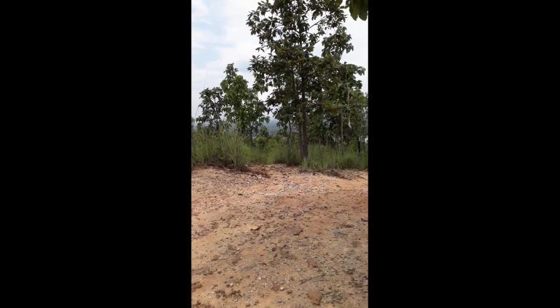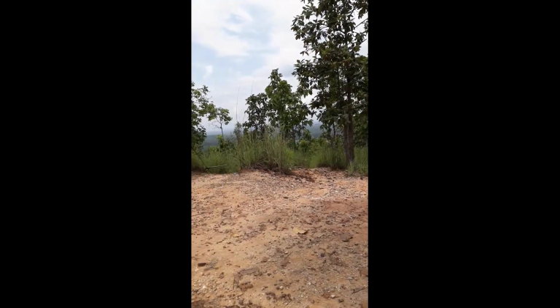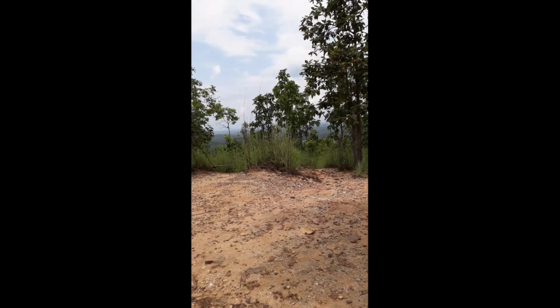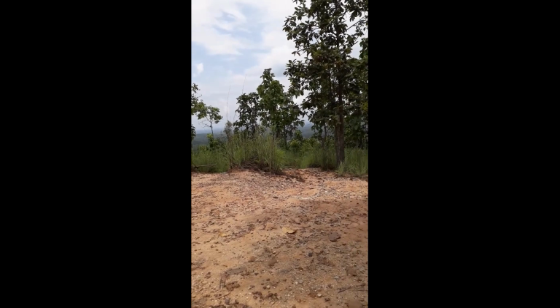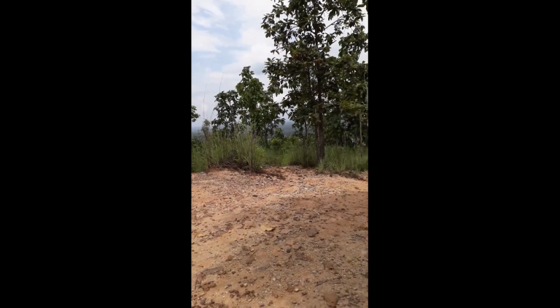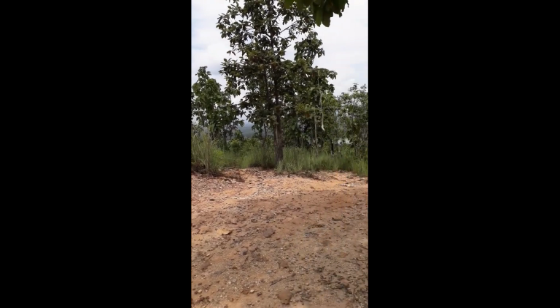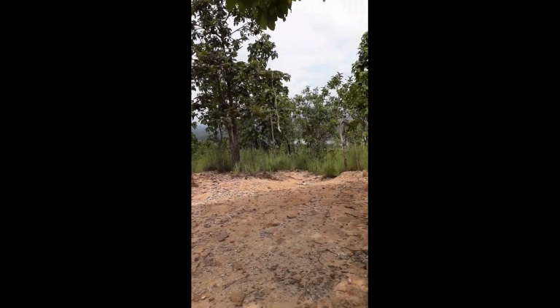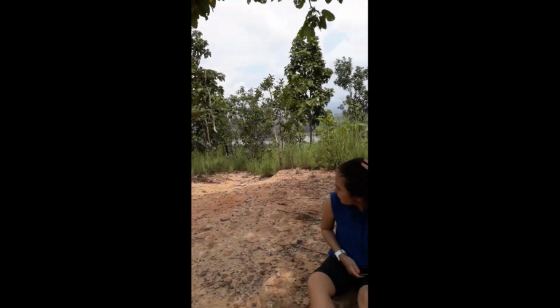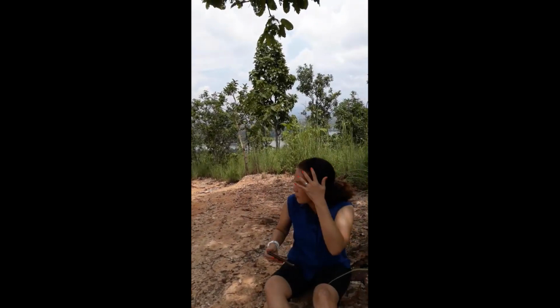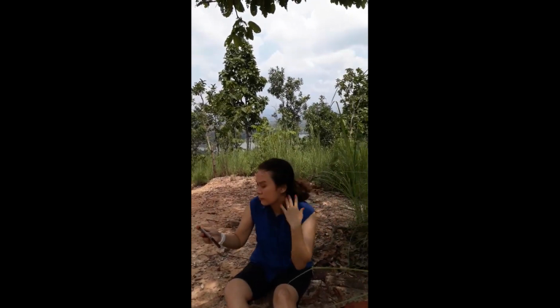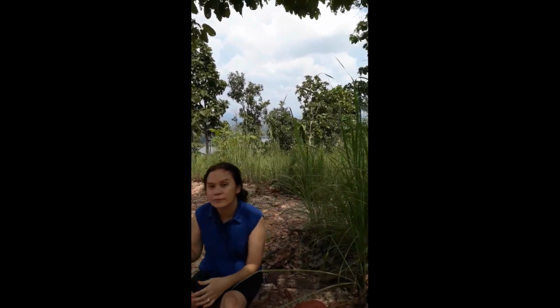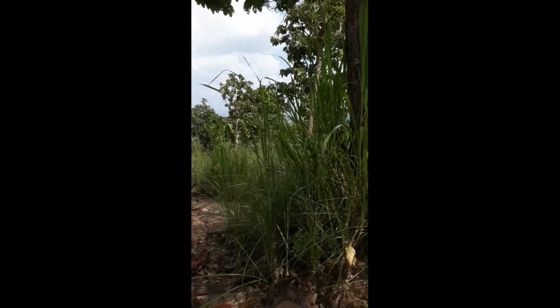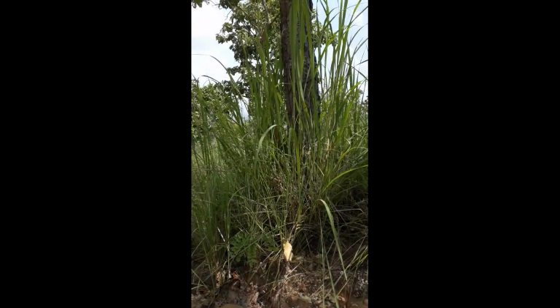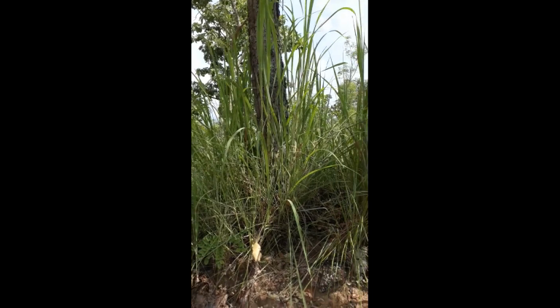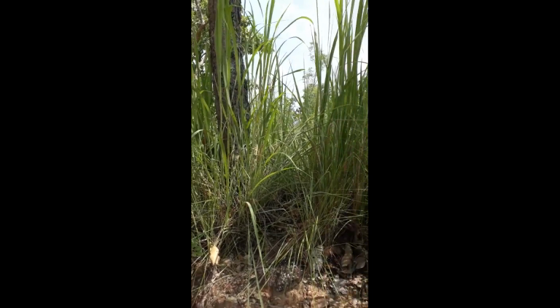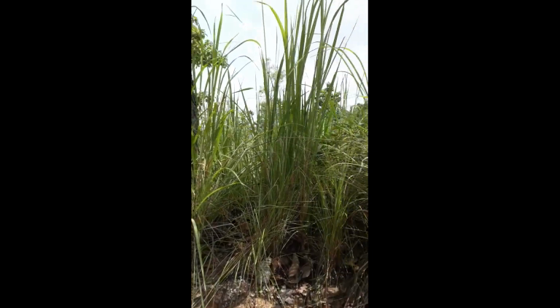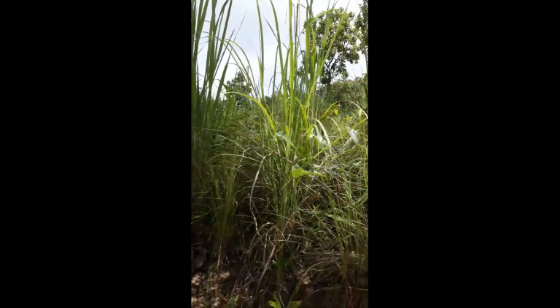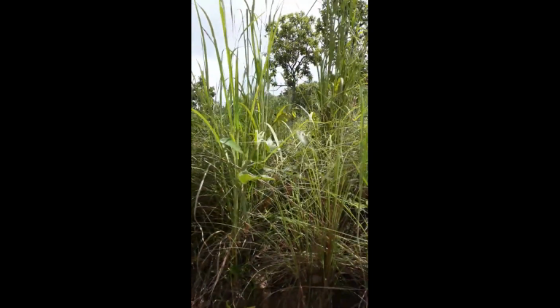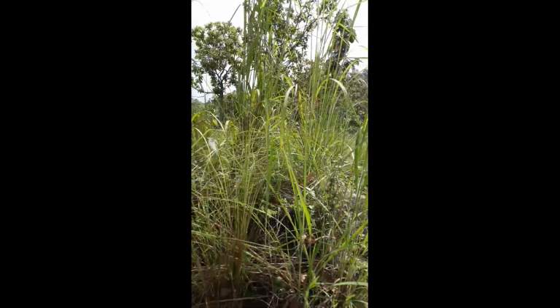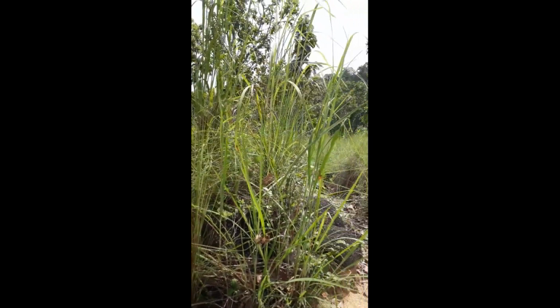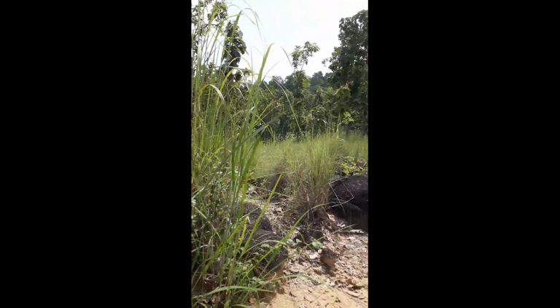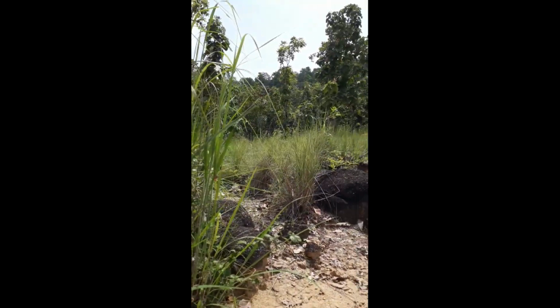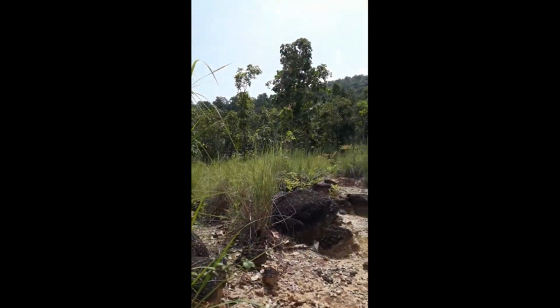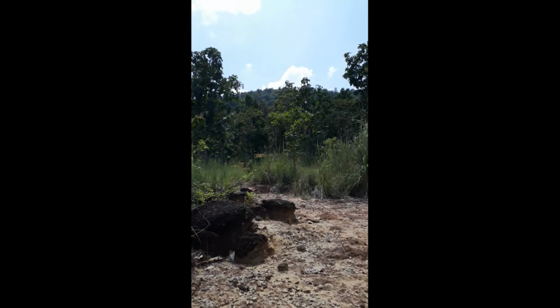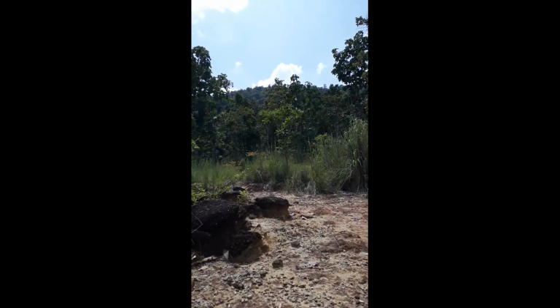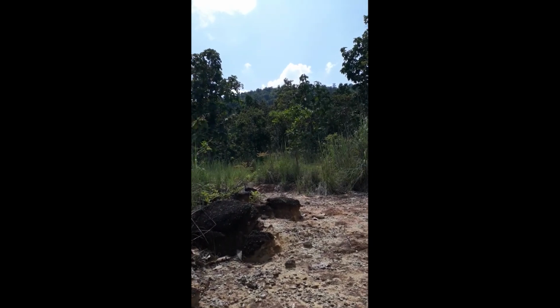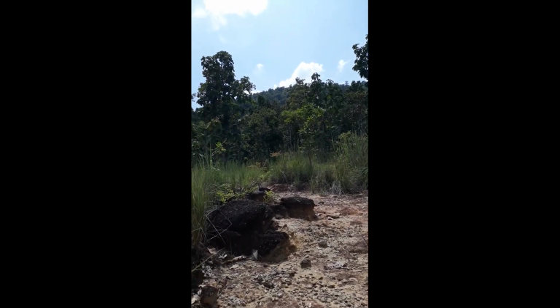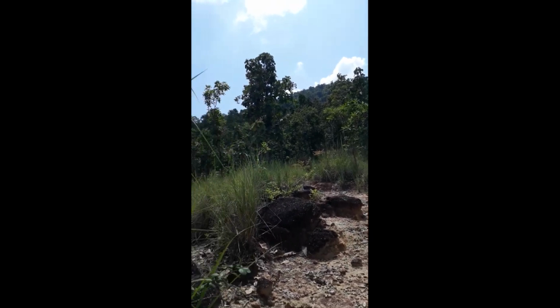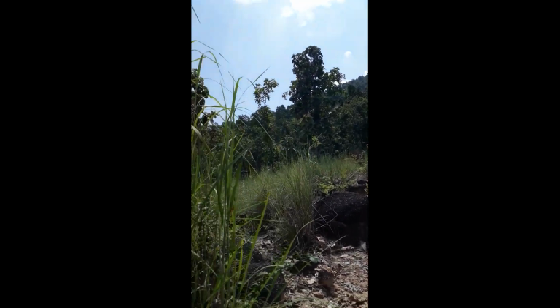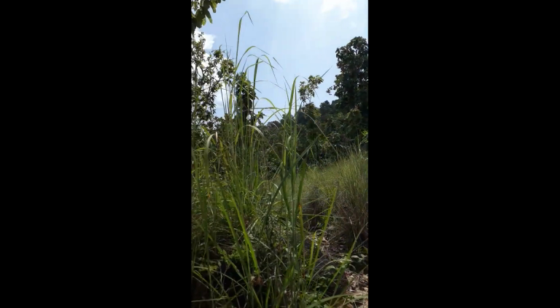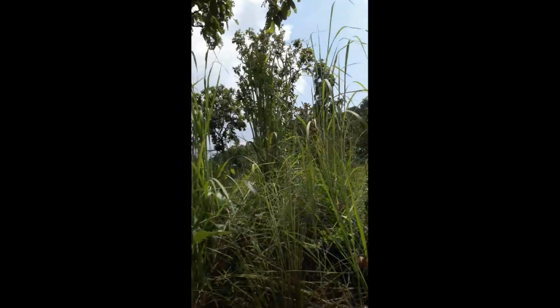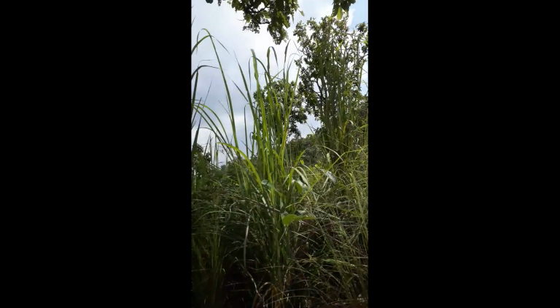We found out we're not on the waterfall path but on the — I think the path up to the peak. We went a good way up there and decided to turn around because we're hungry and we want to eat.